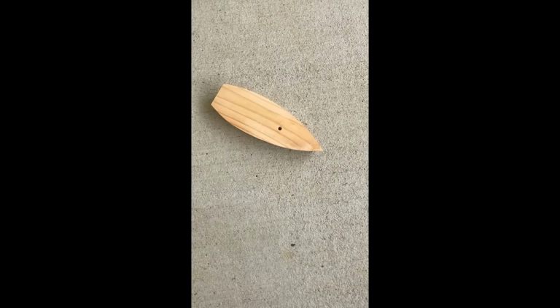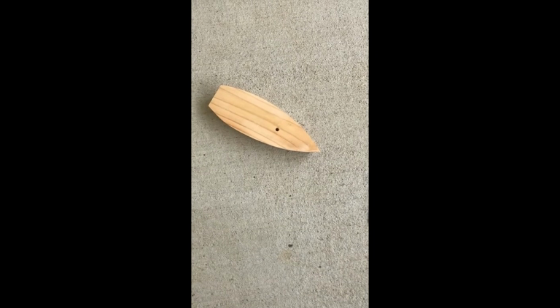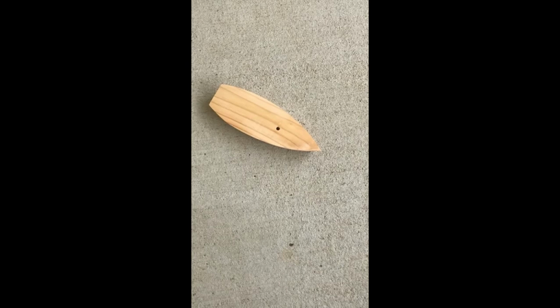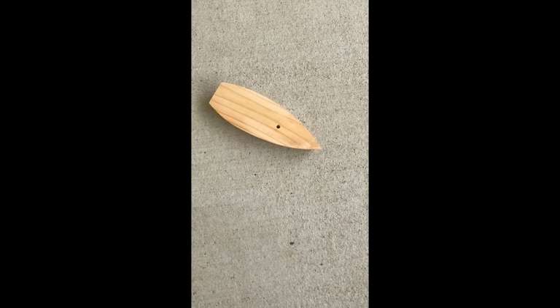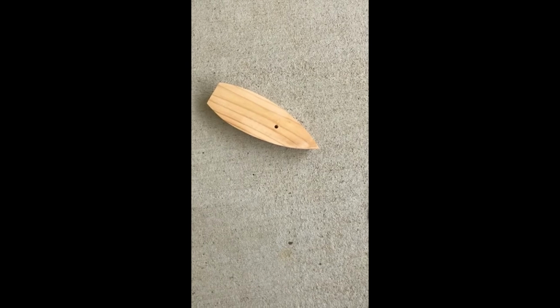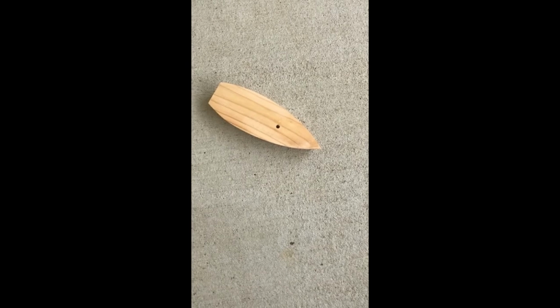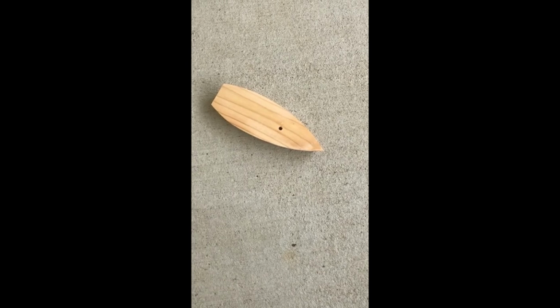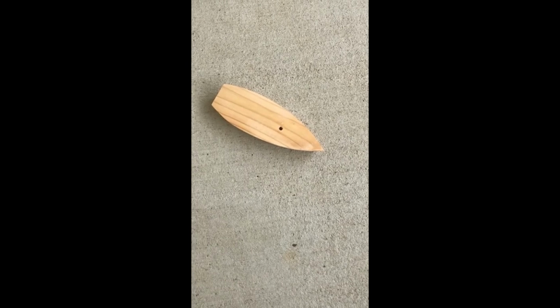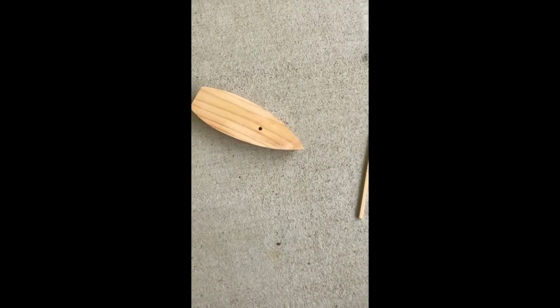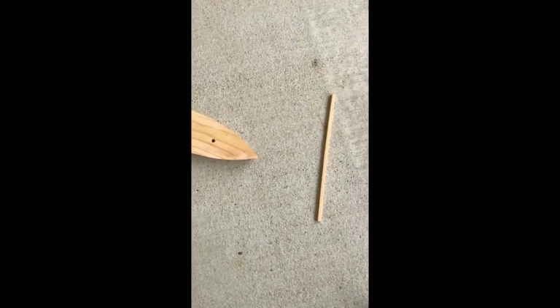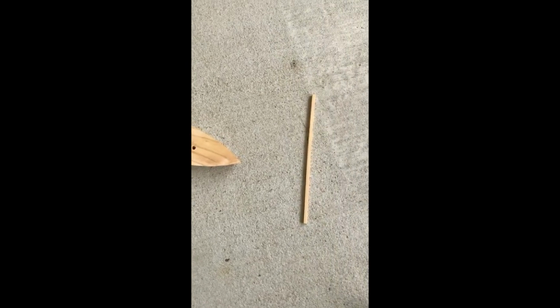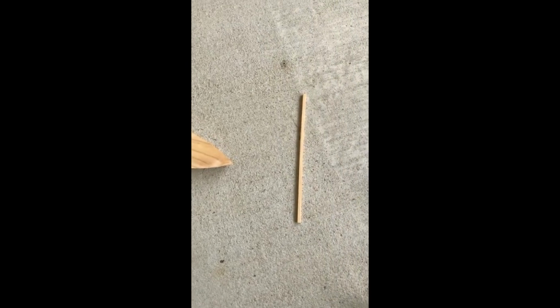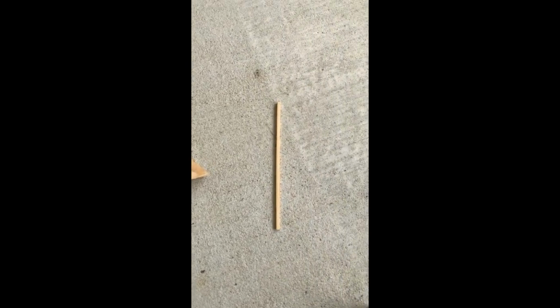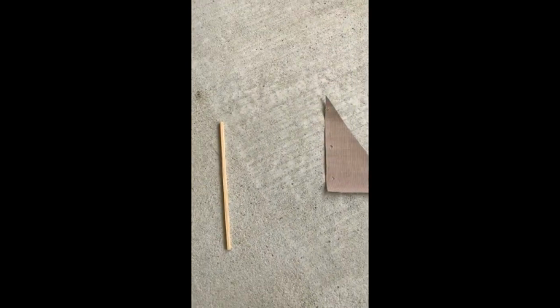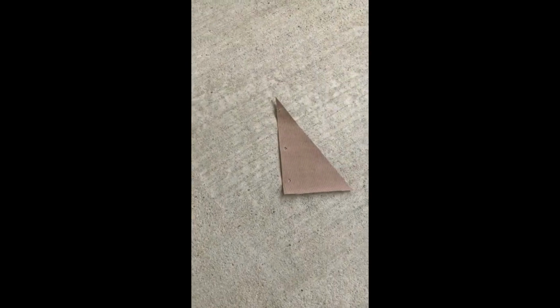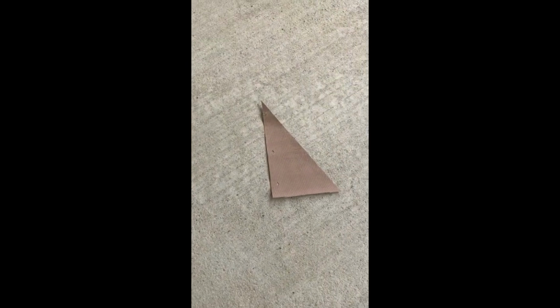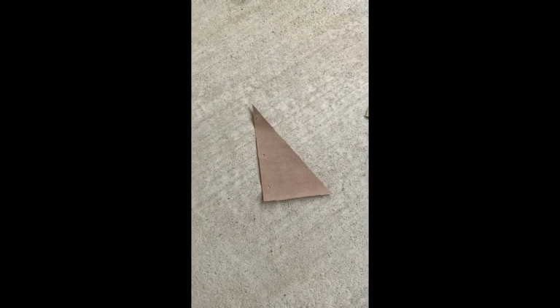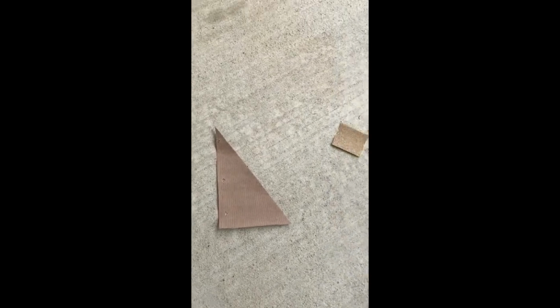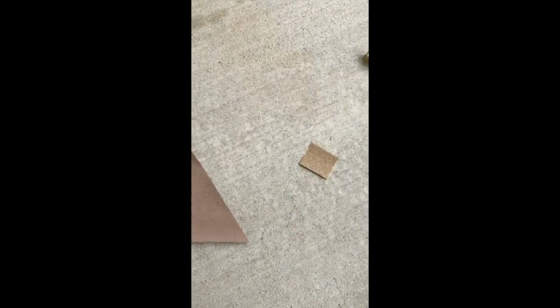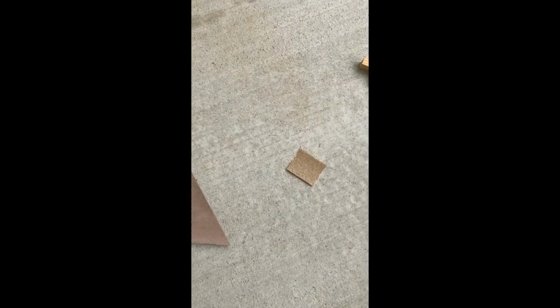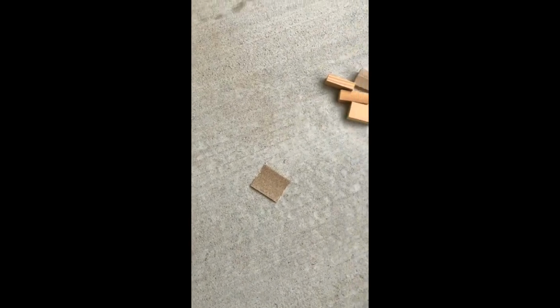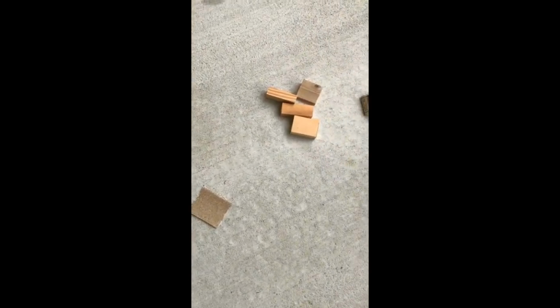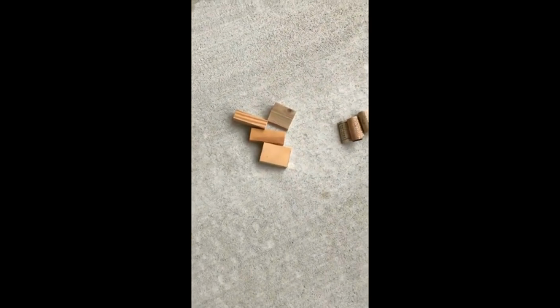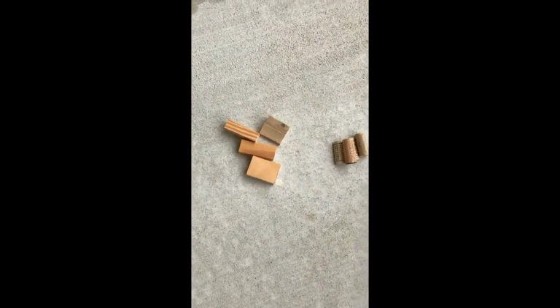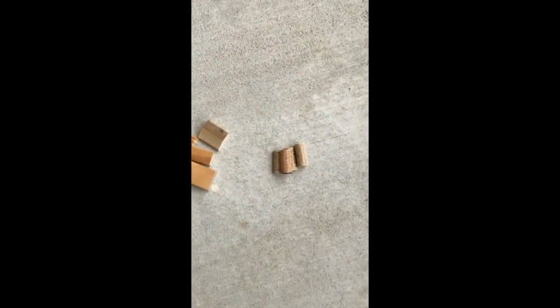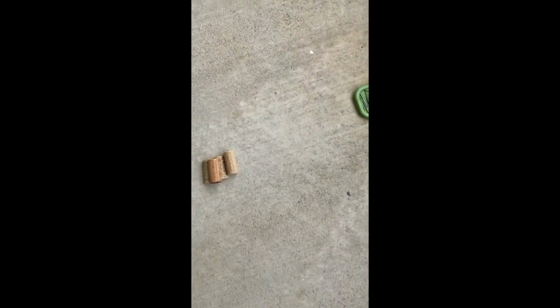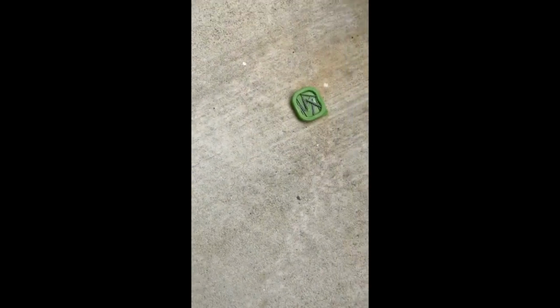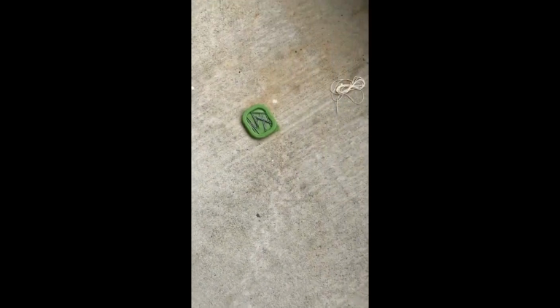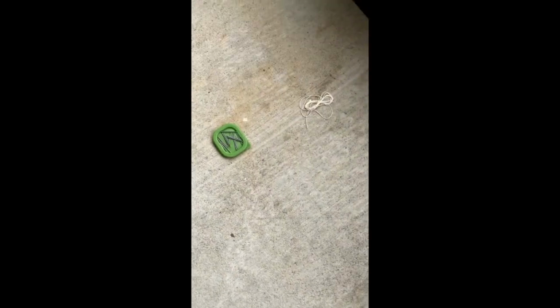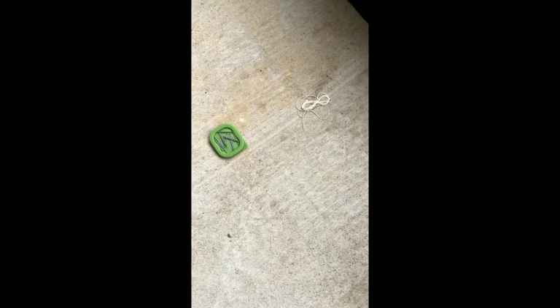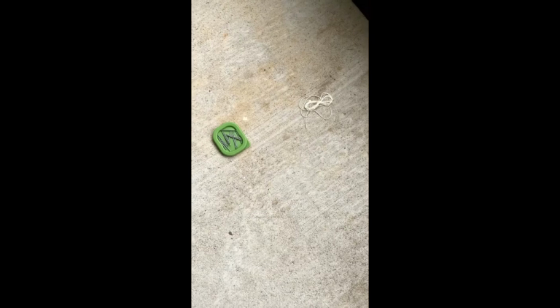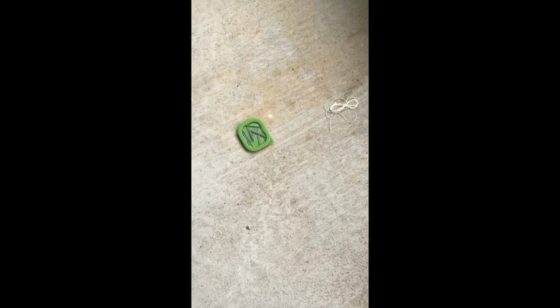In your kit you will find a wooden hull, a mast, a sail, sandpaper, wooden blocks and corks, some nails, and a string.